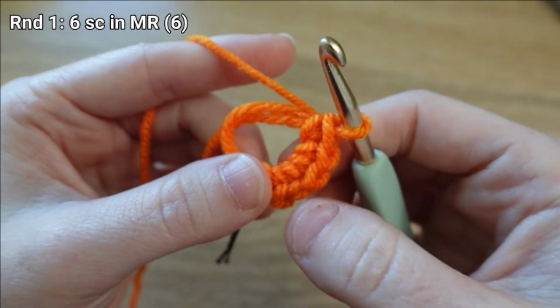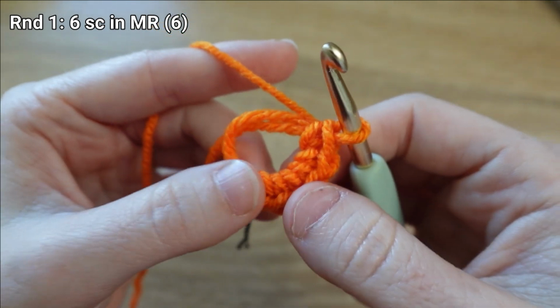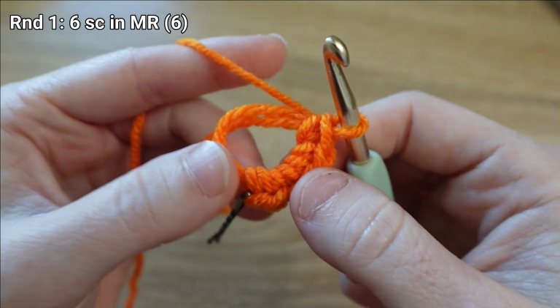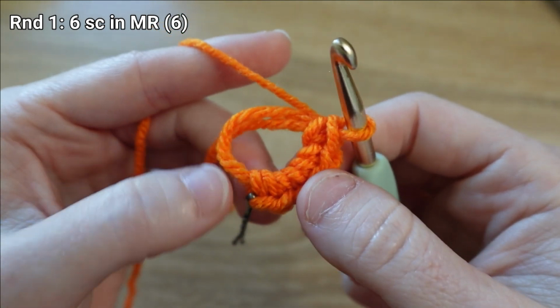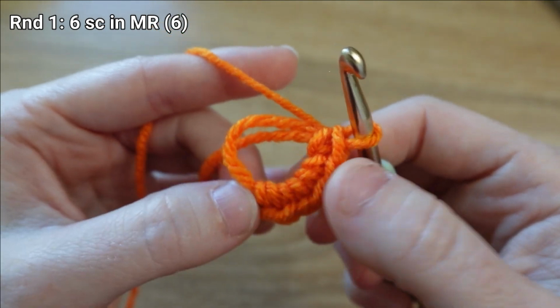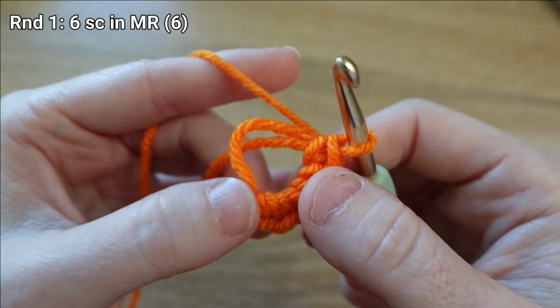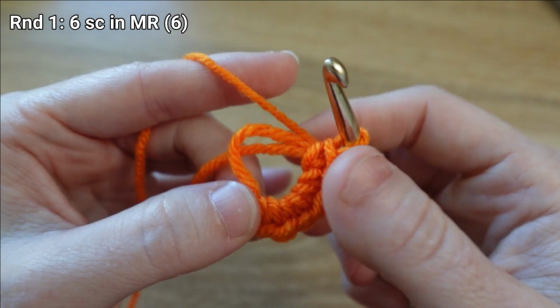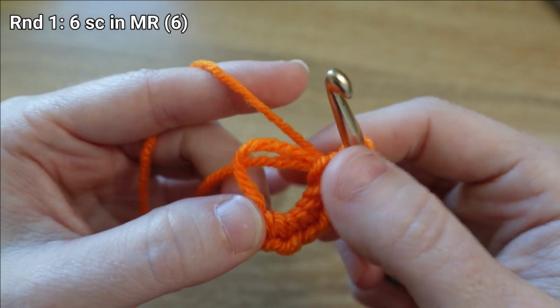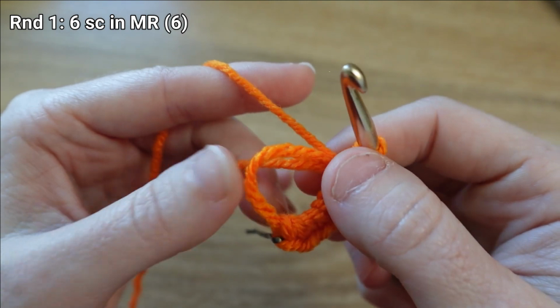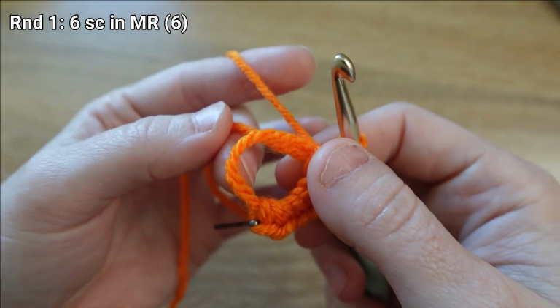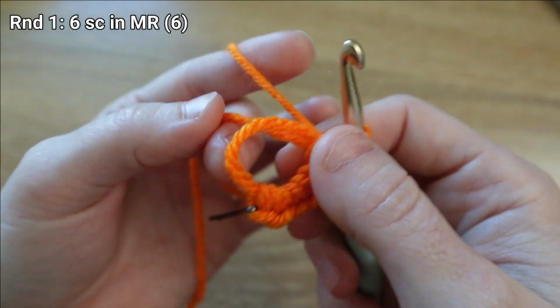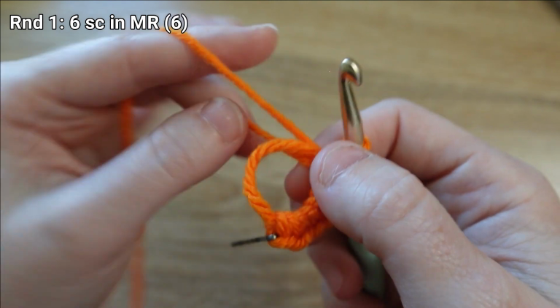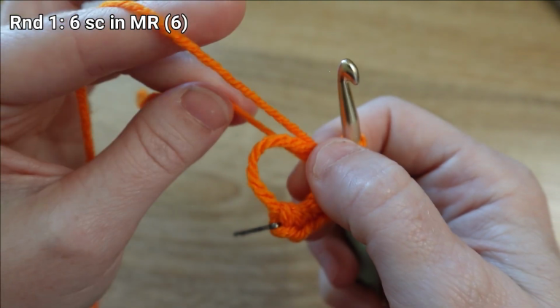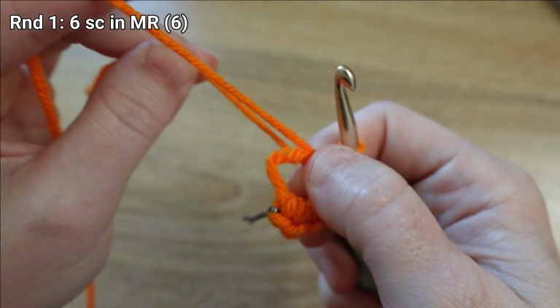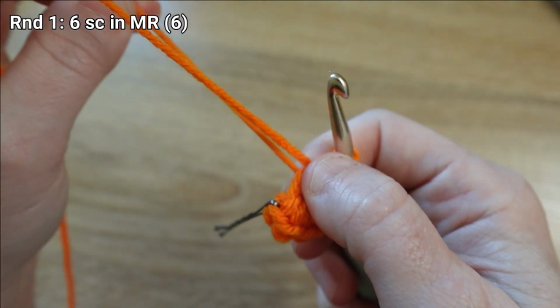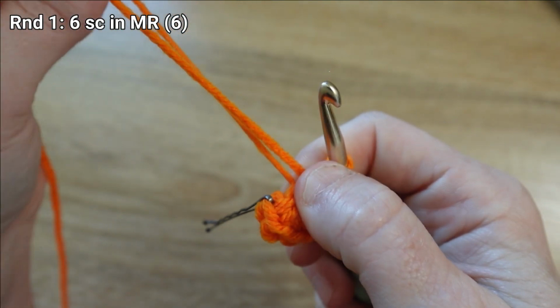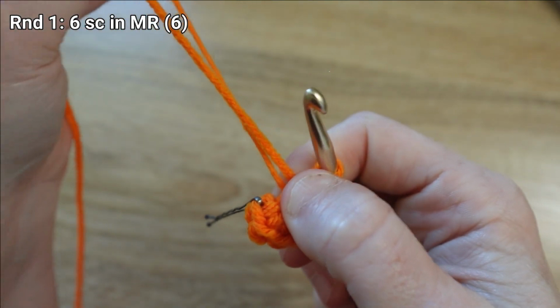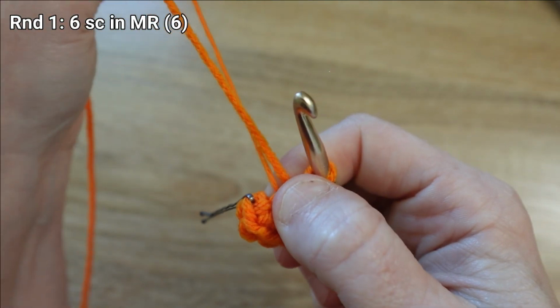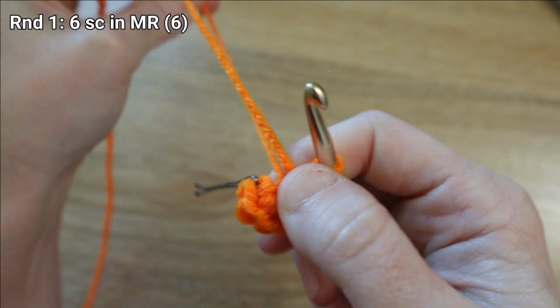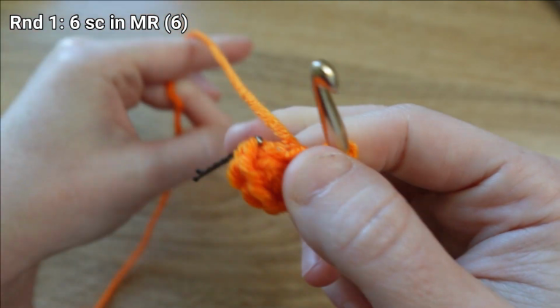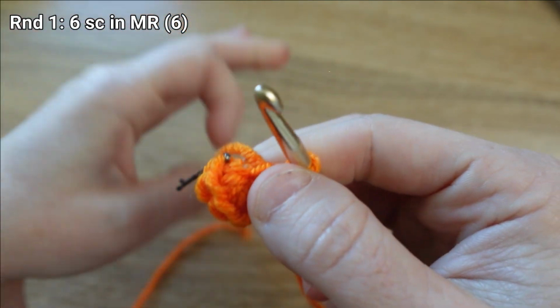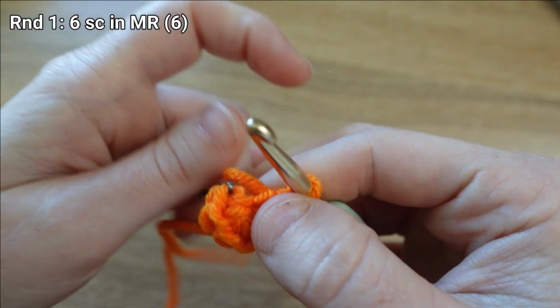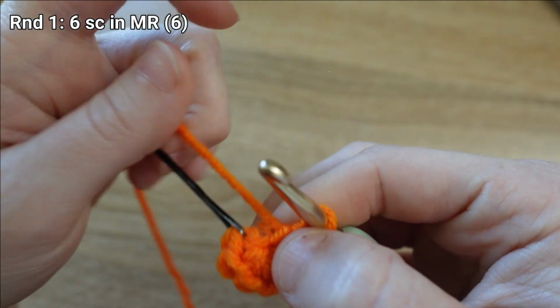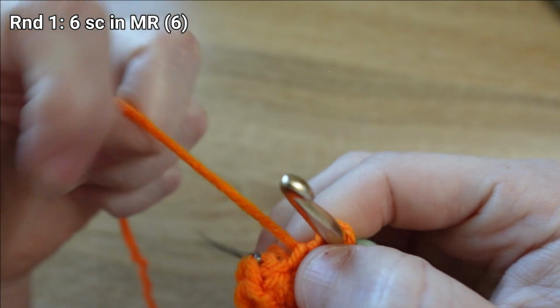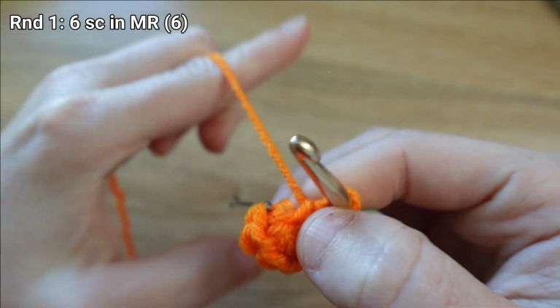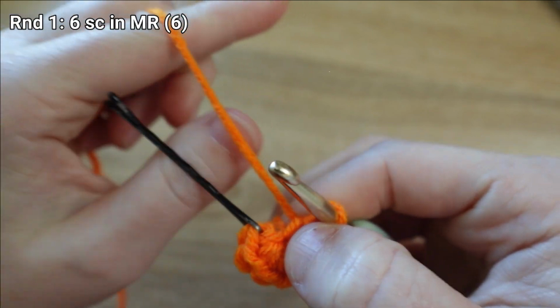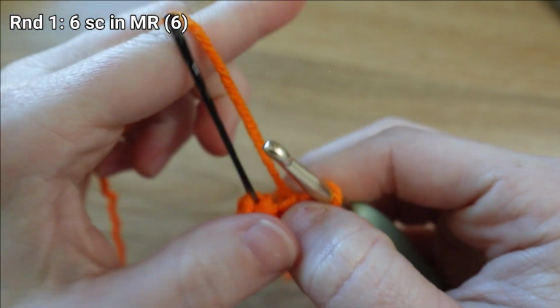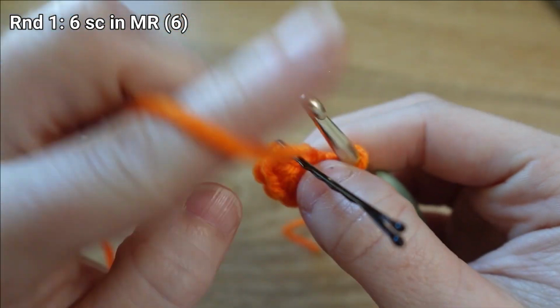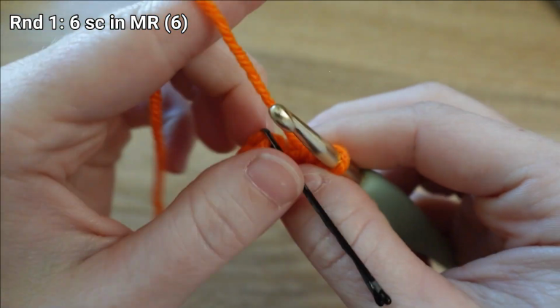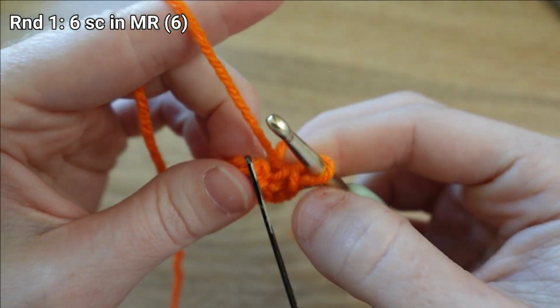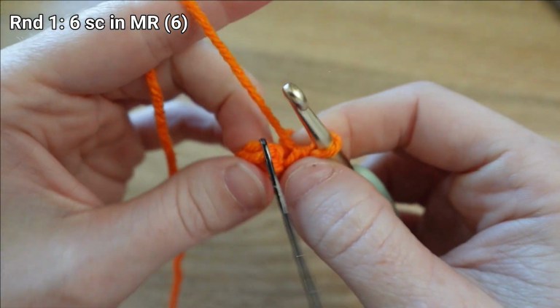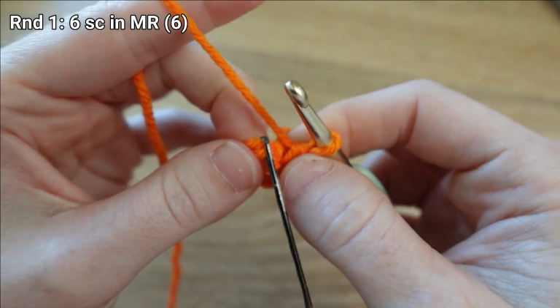I've got all six of my single crochet stitches and I'm ready to do the magic part of my magic ring — I'll give that tail a tug to close off that first round. I'm ready for round two.